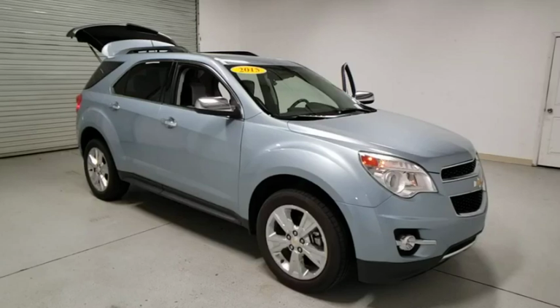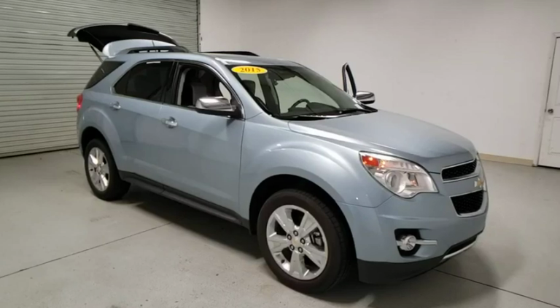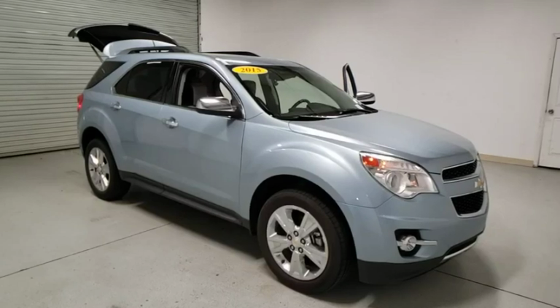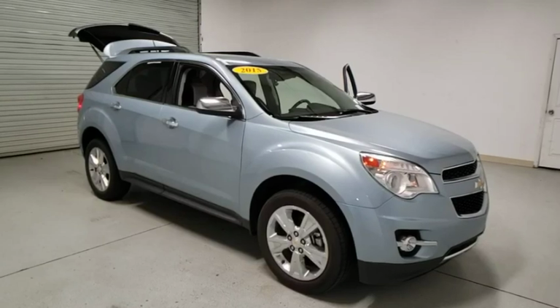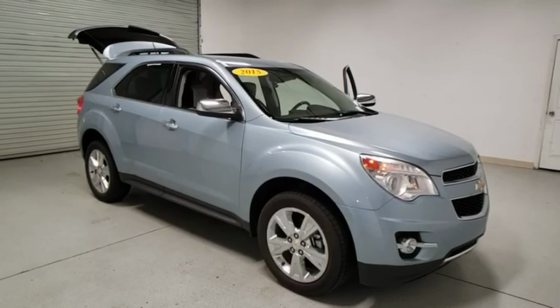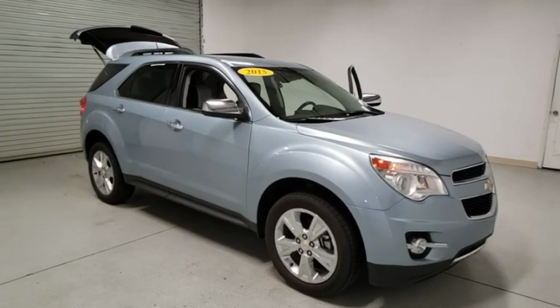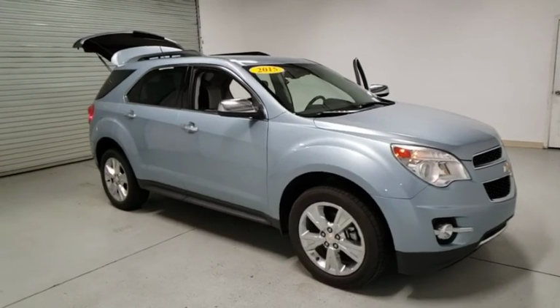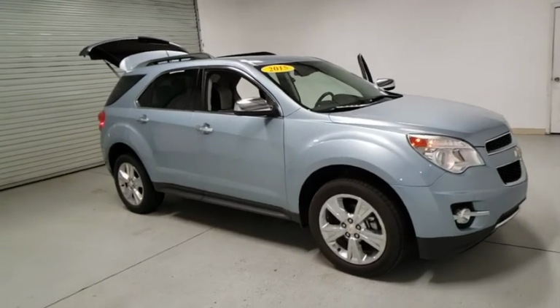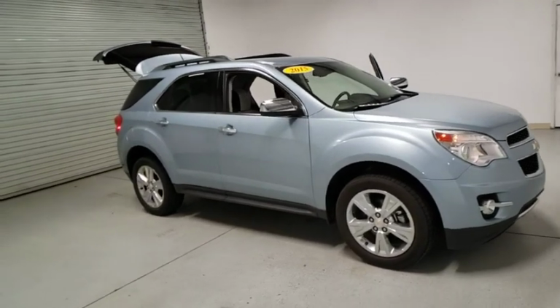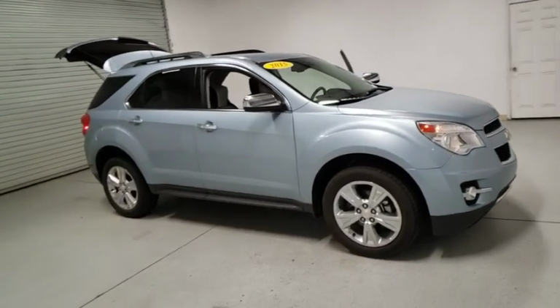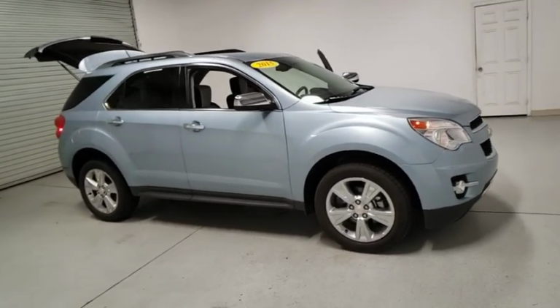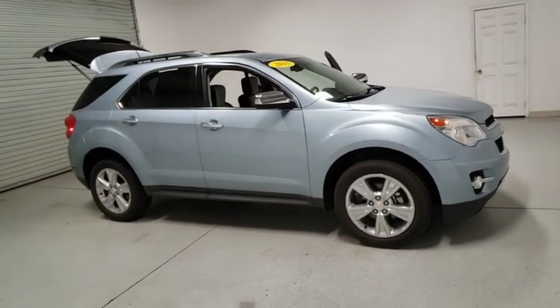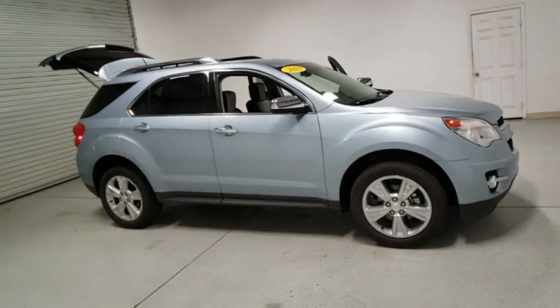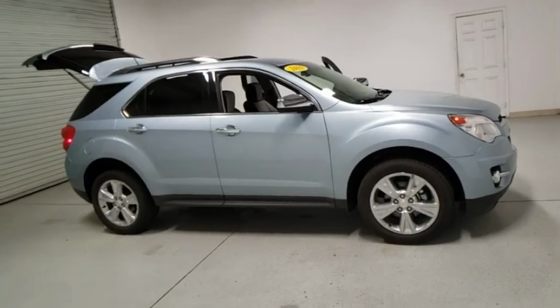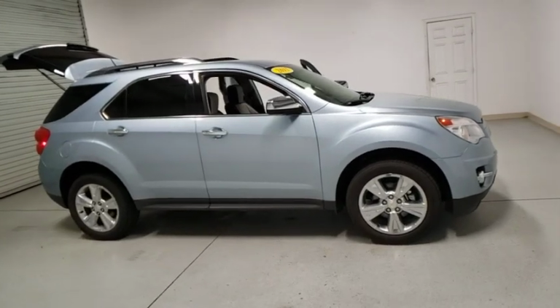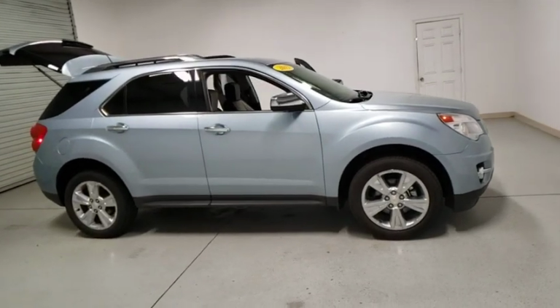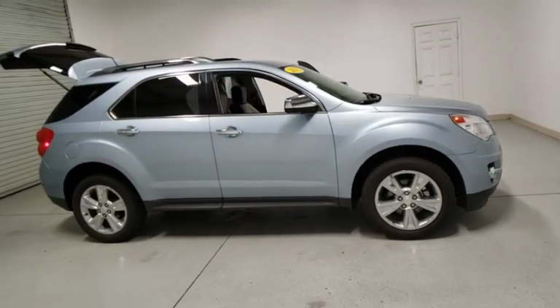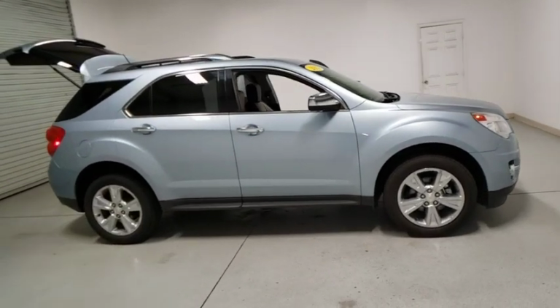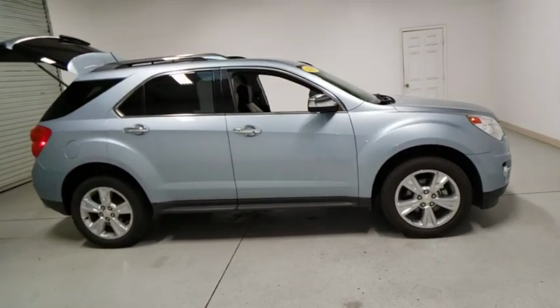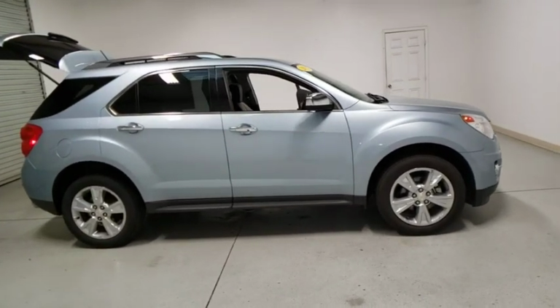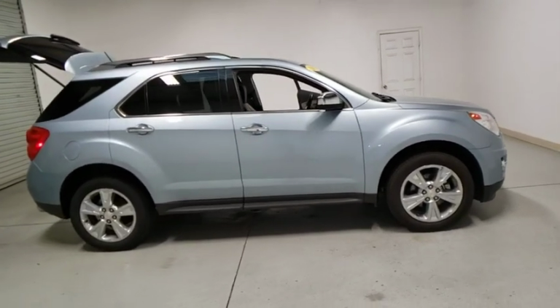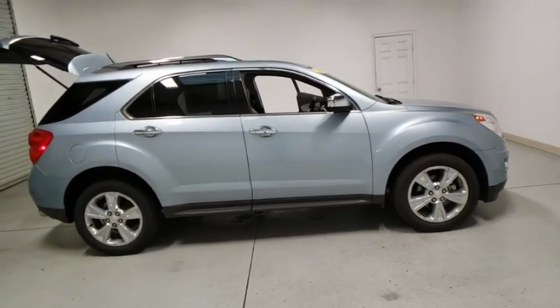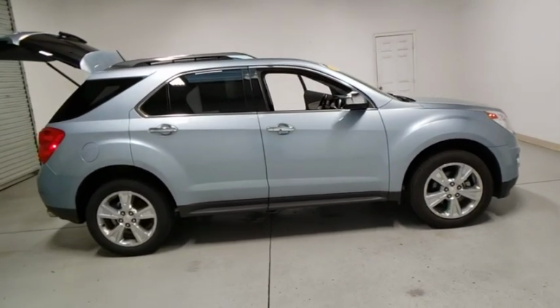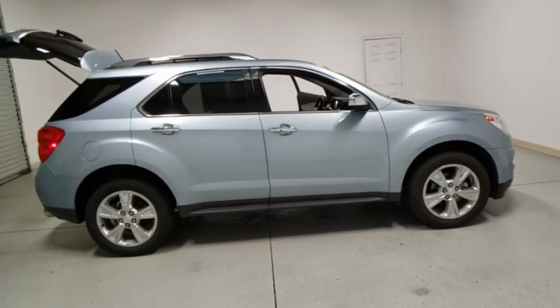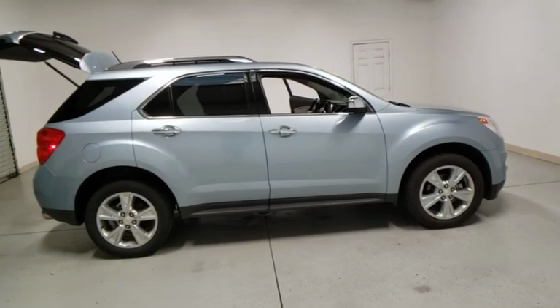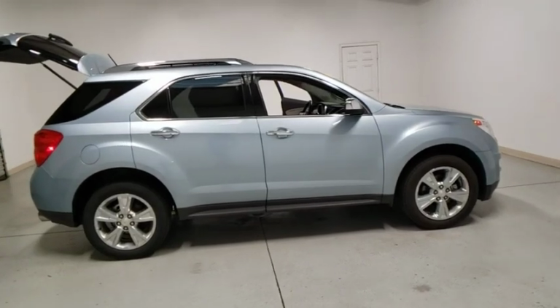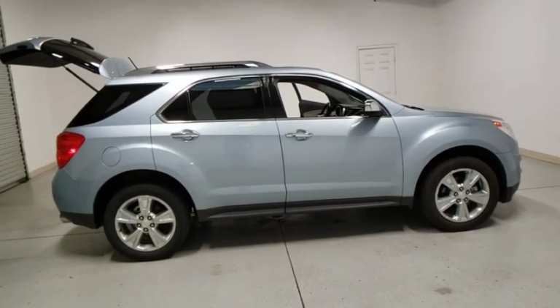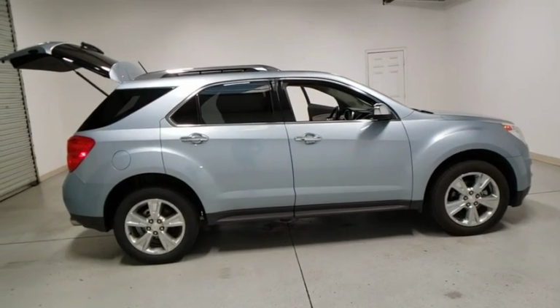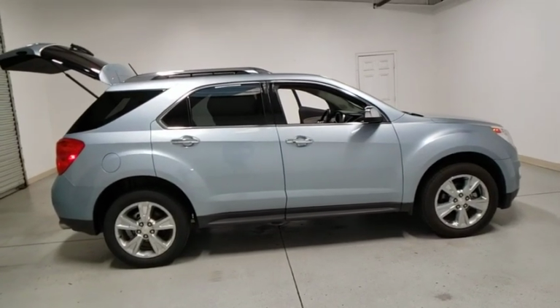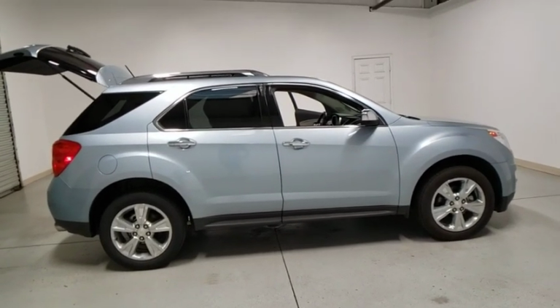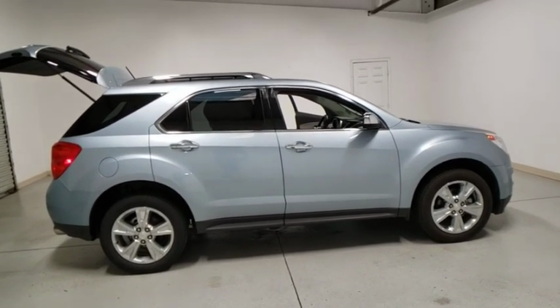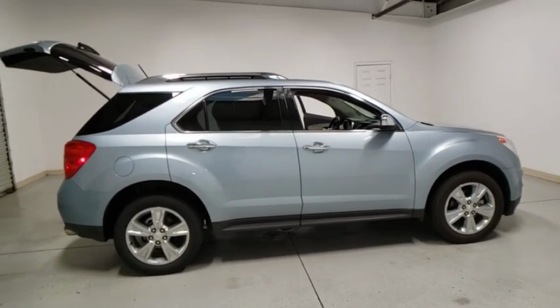Looking for the right vehicle? Check out the 2015 Chevrolet Equinox. Fuel efficiency, safety, and value equals the Chevy Equinox. This vehicle has less than 40,000 miles. Here are some of this vehicle's great options.